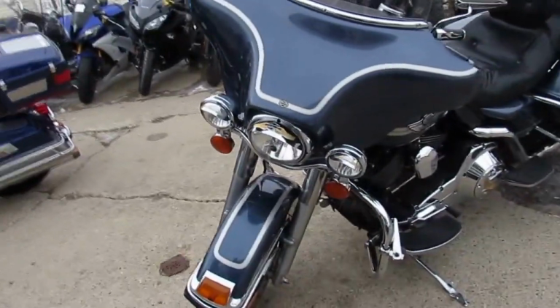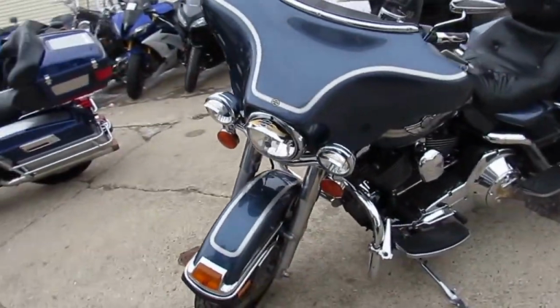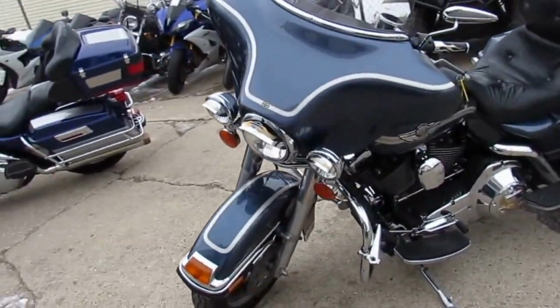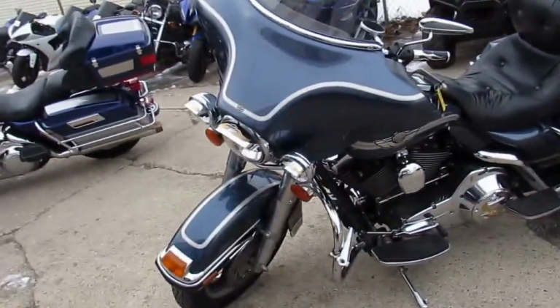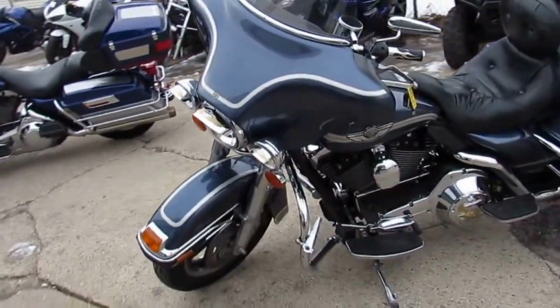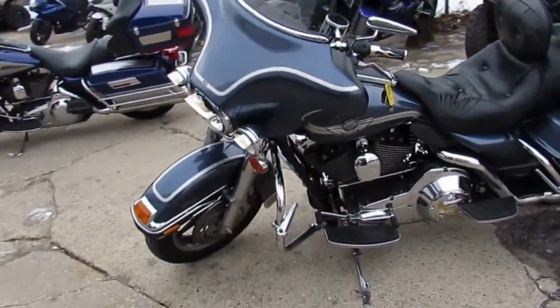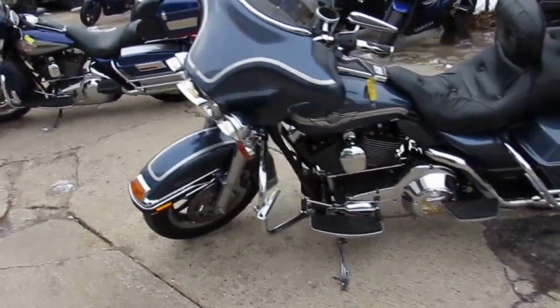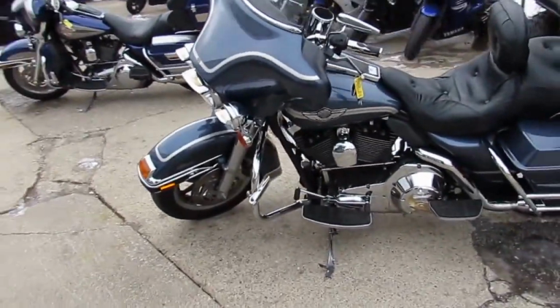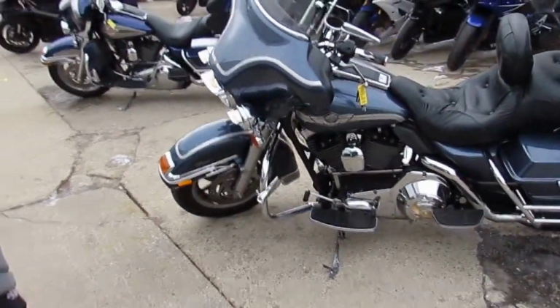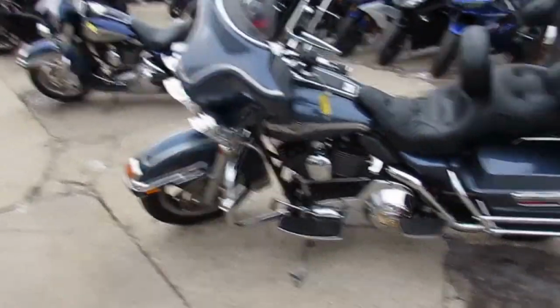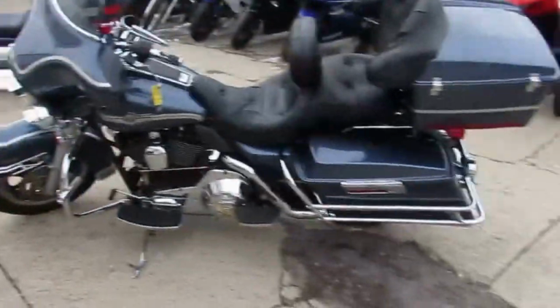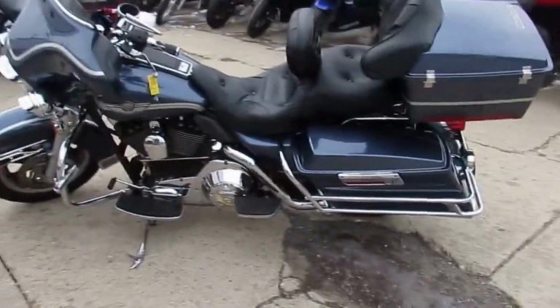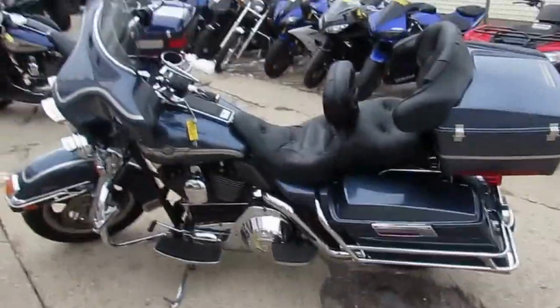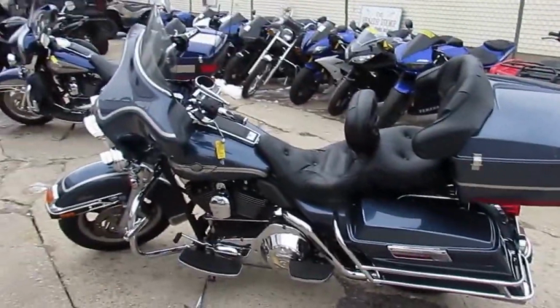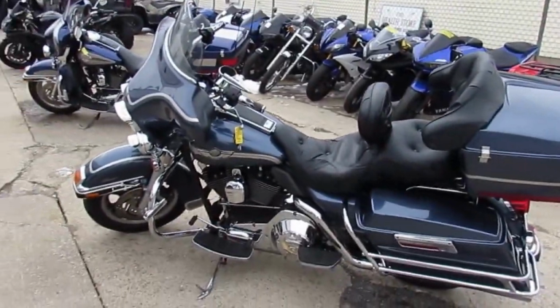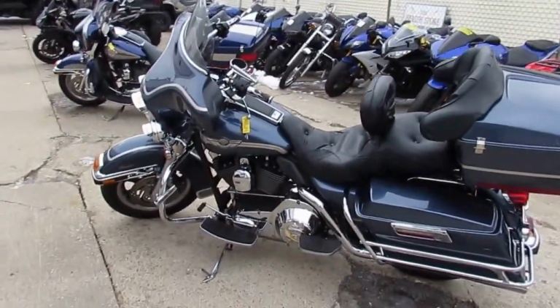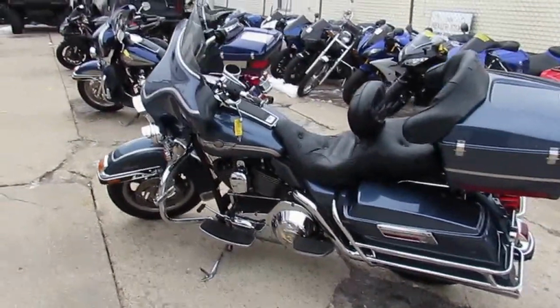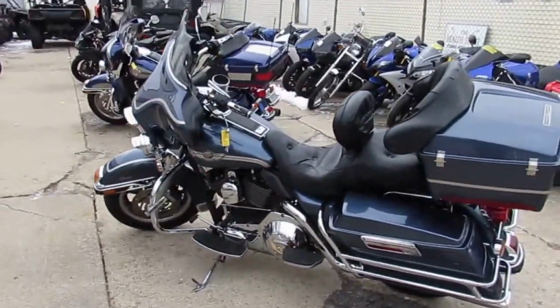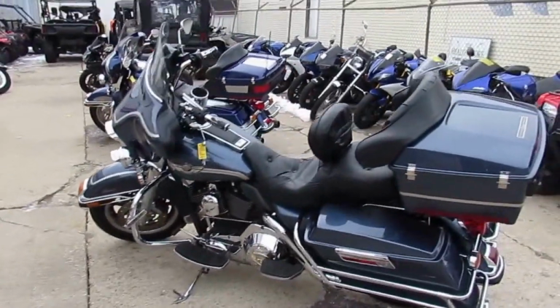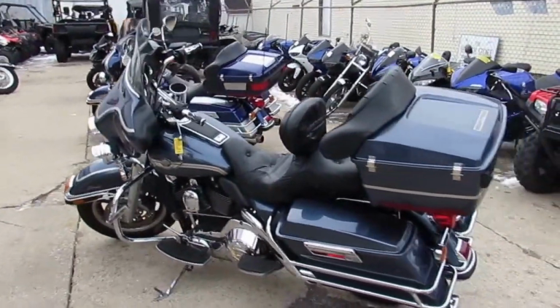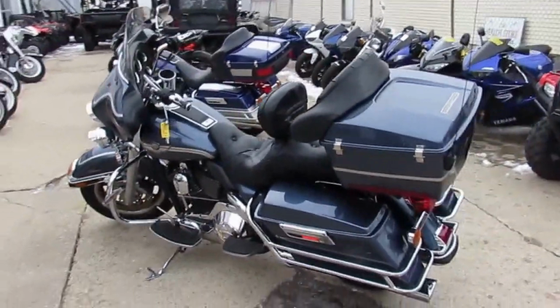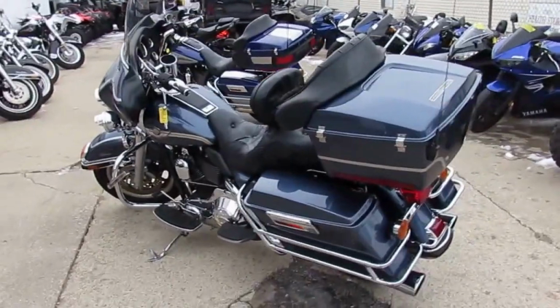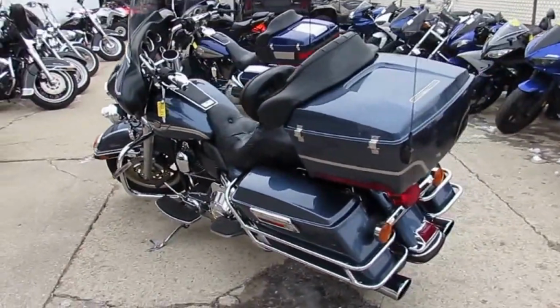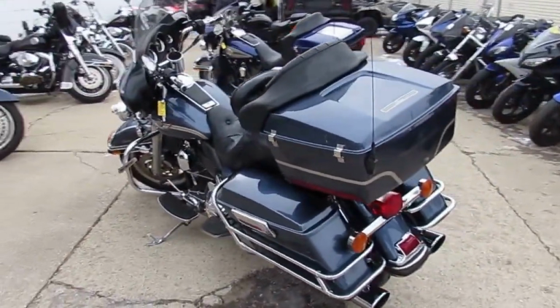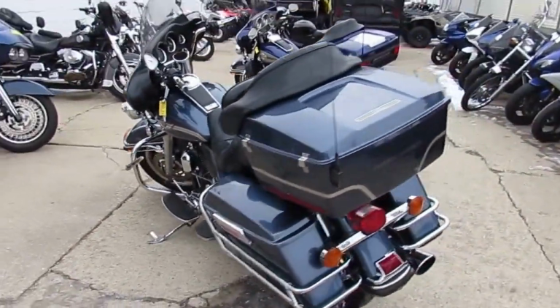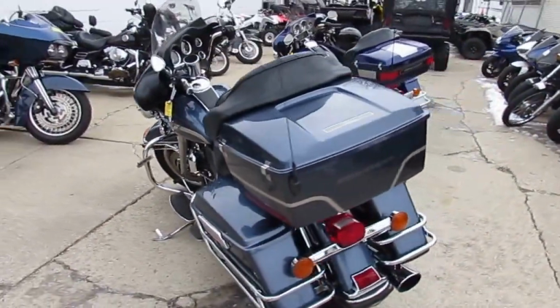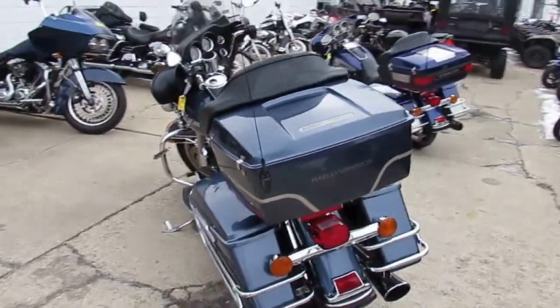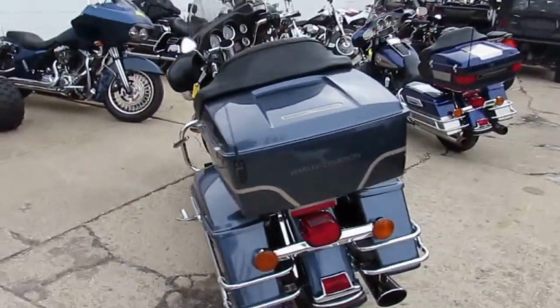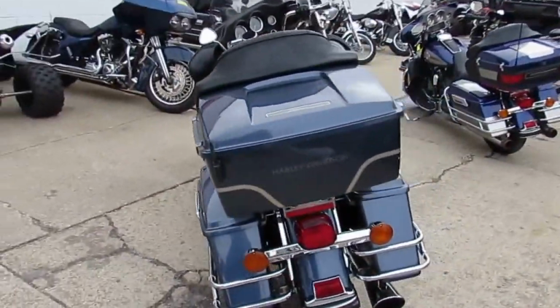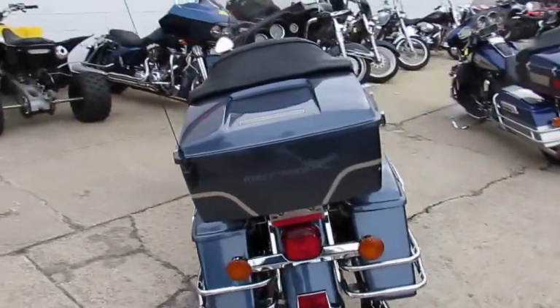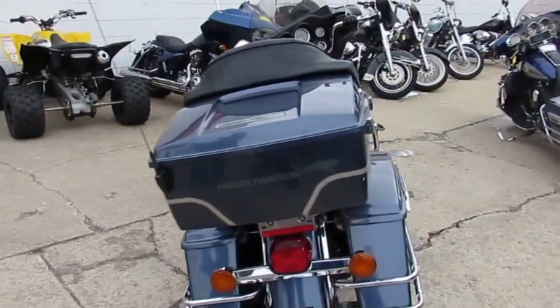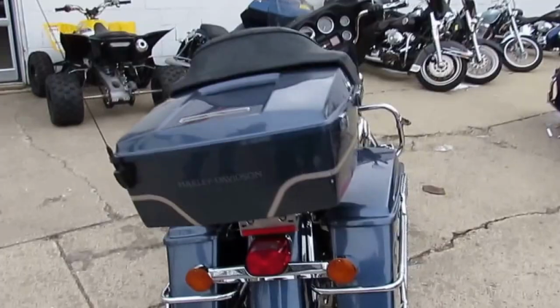It's an Electric Glide Classic. It comes in gunmetal gray. It's got tons of chrome. It's all stock, no modifications. This thing runs strong, needs absolutely nothing. Just been serviced at the dealership — all the fluids have been changed. Ready for the open road. Hard bike to find for only $7,400.